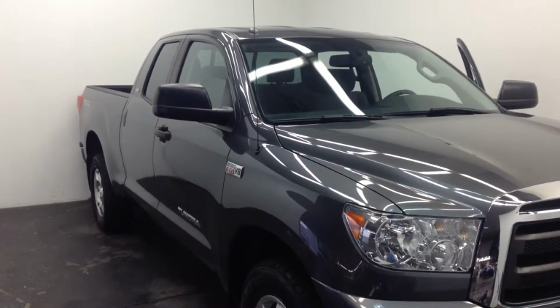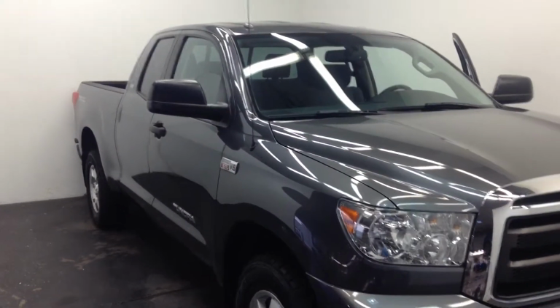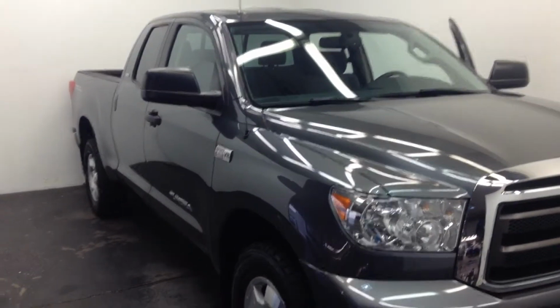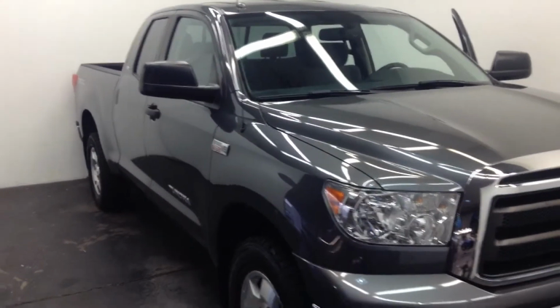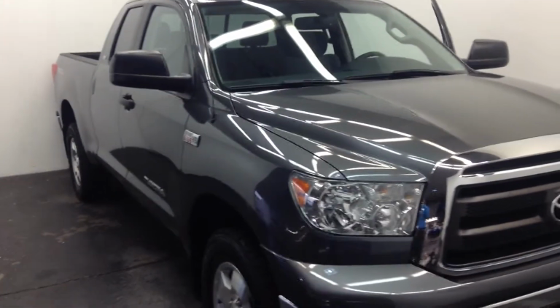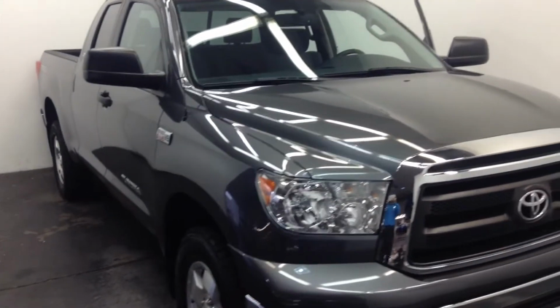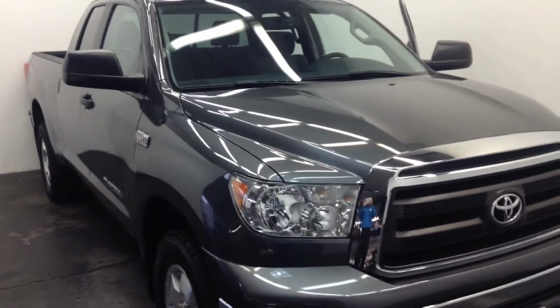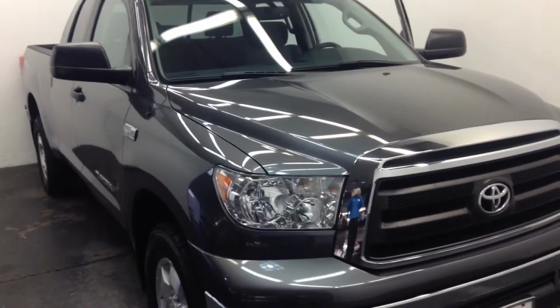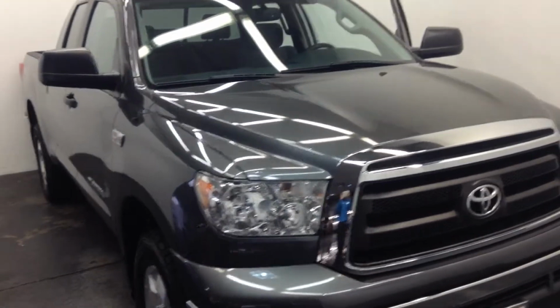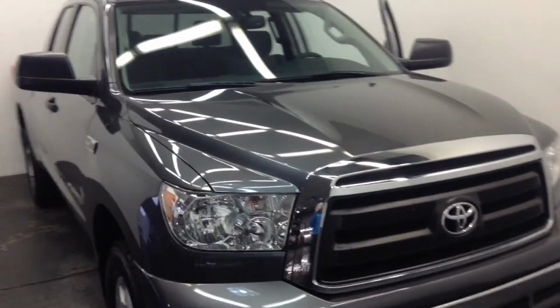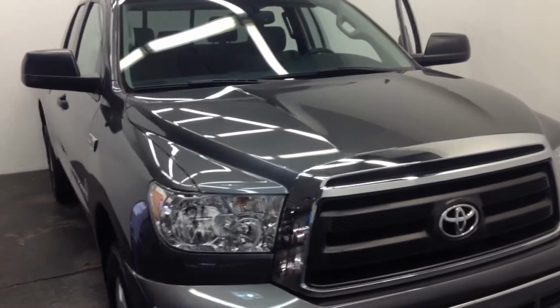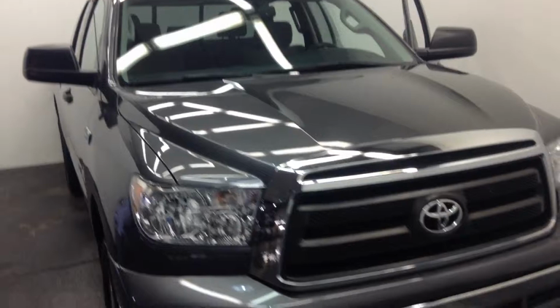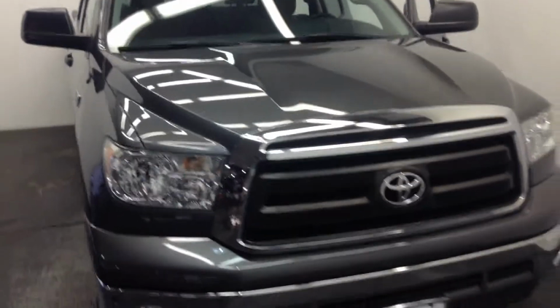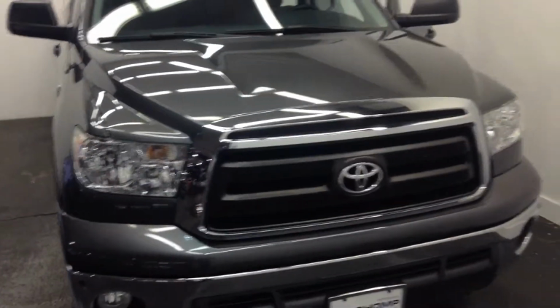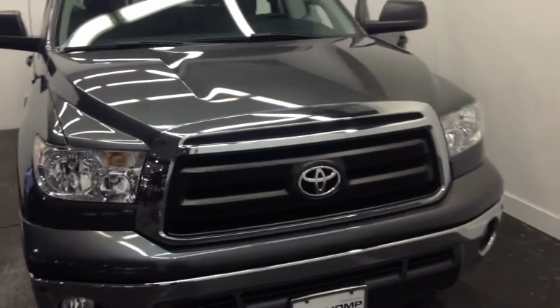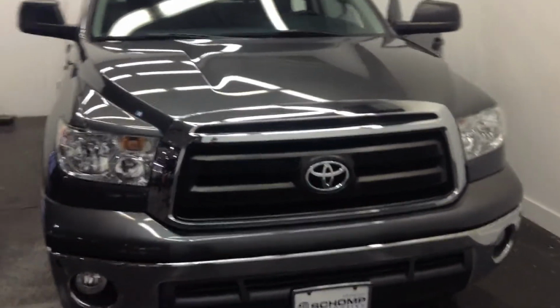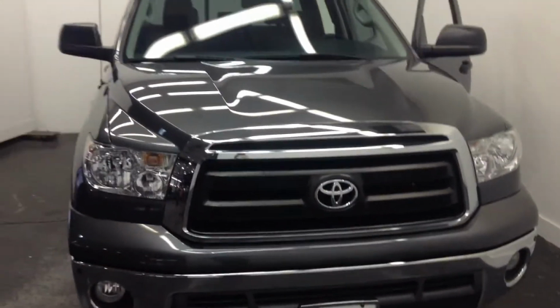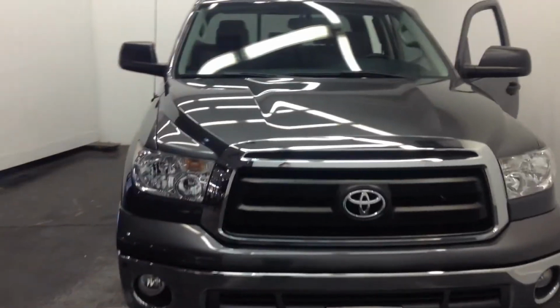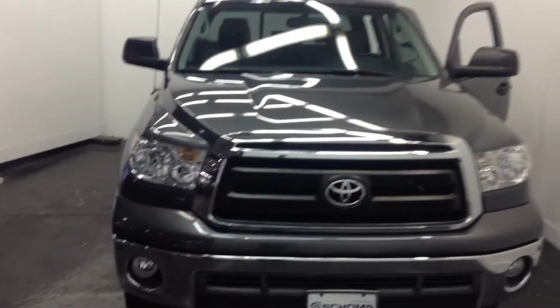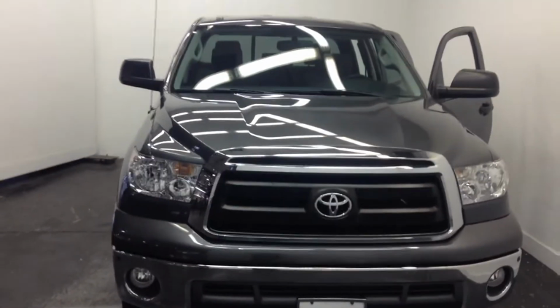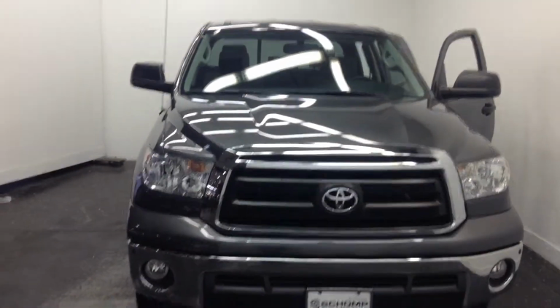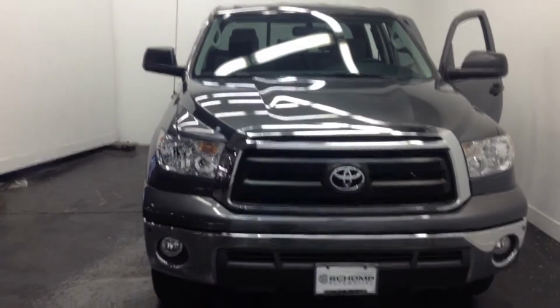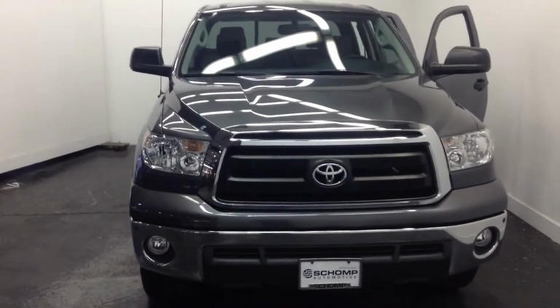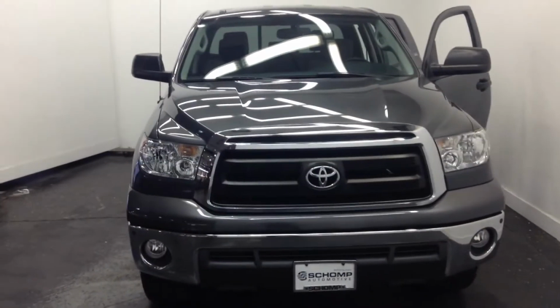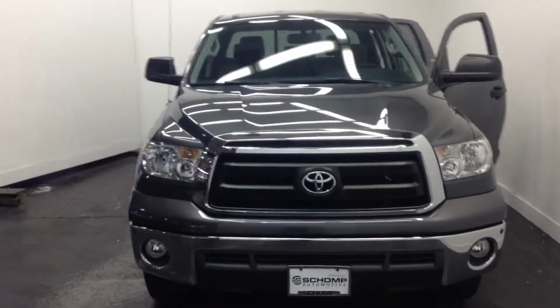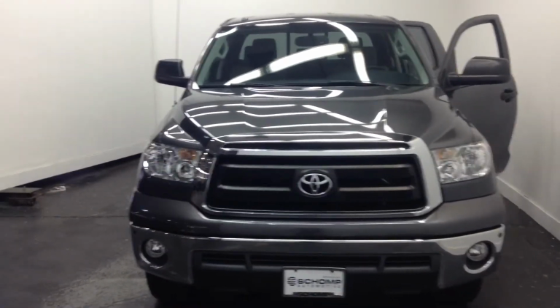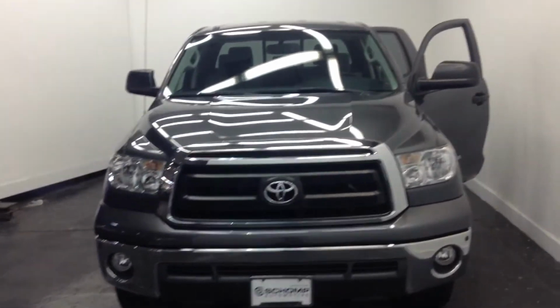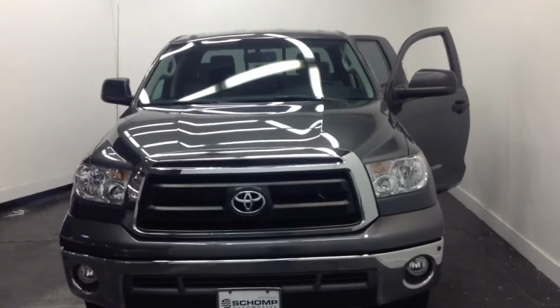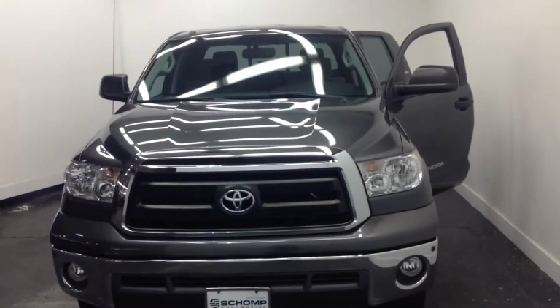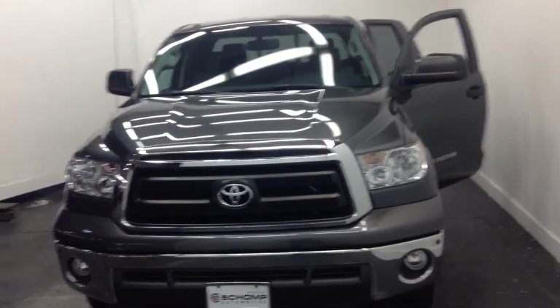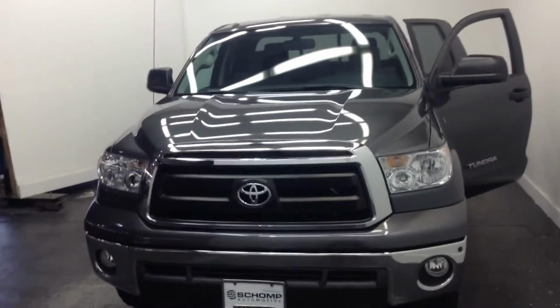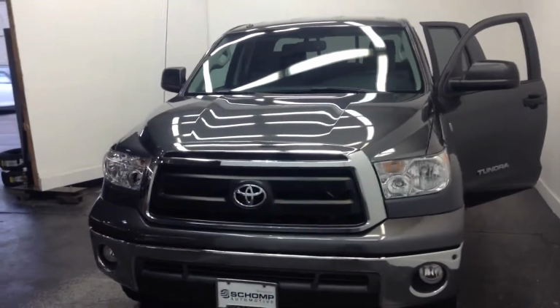Hey Randy, Mike Lunt at Champ Honda, 720-620-6599. I wanted to get a quick video out to you as promised regarding the Tundra.